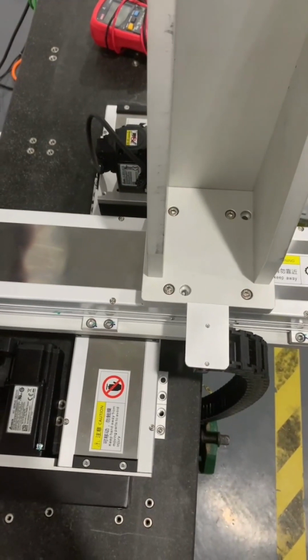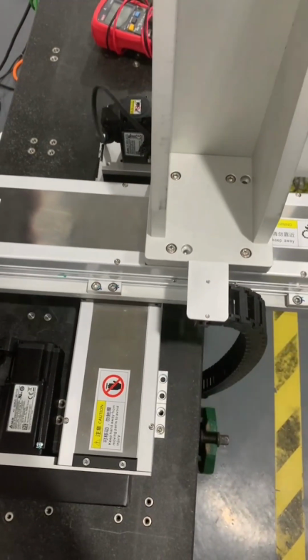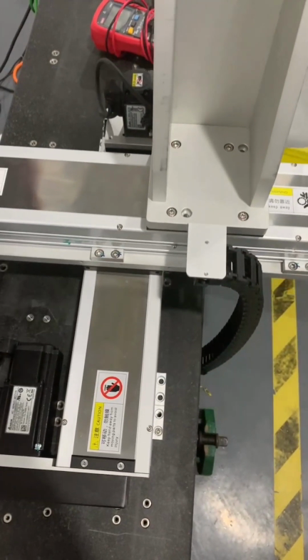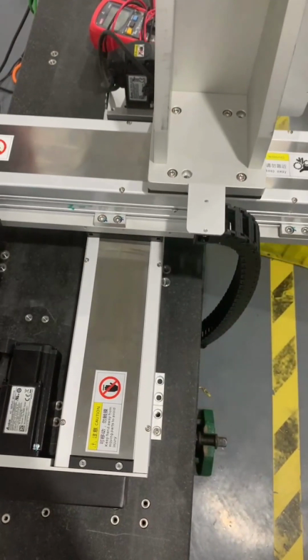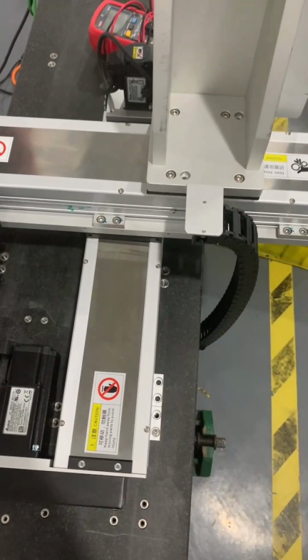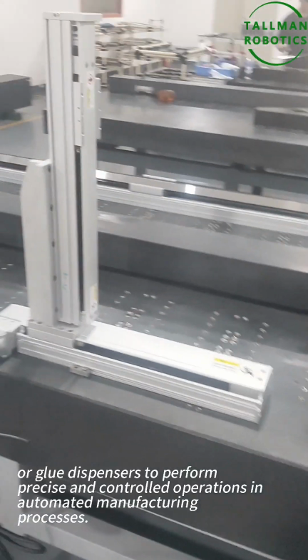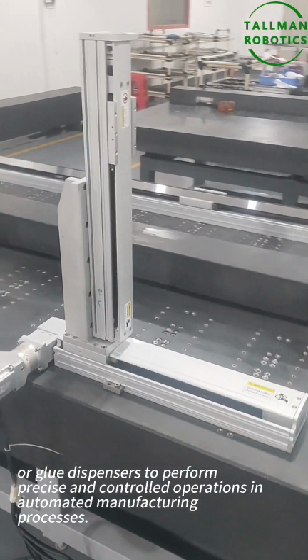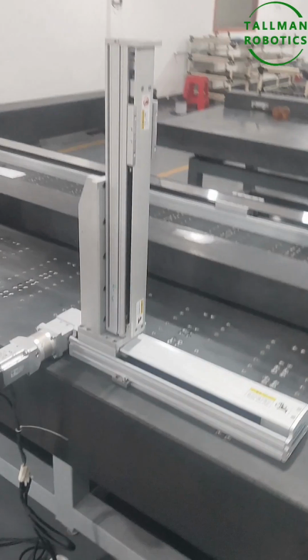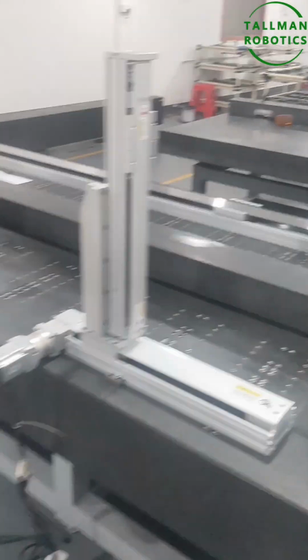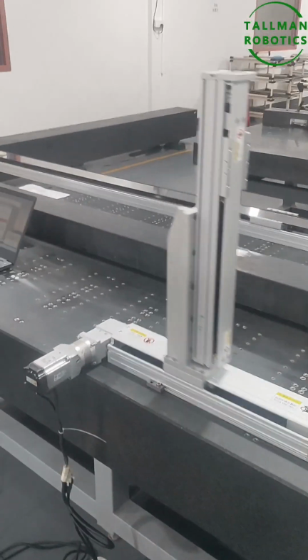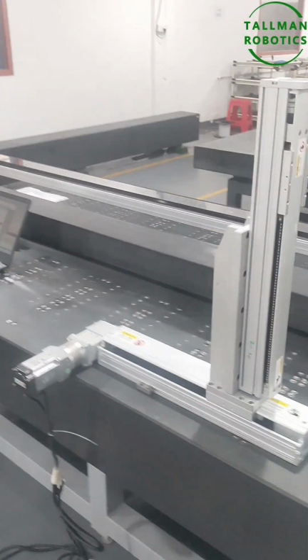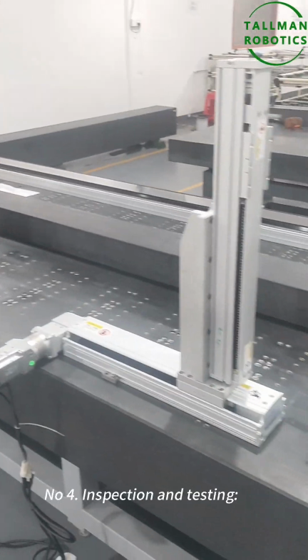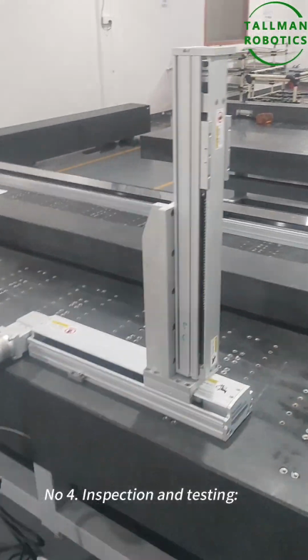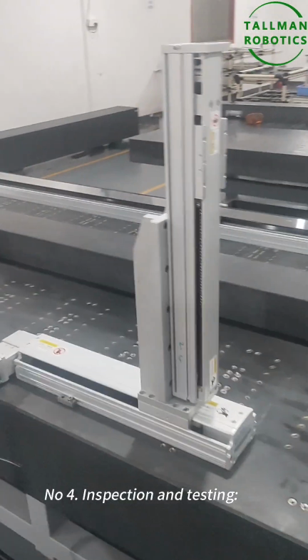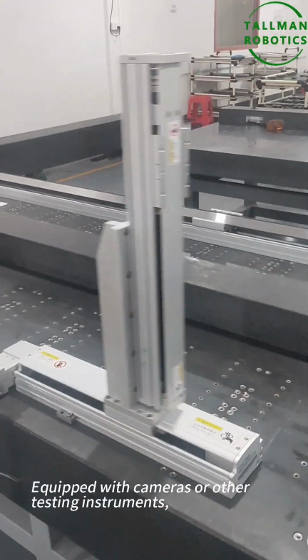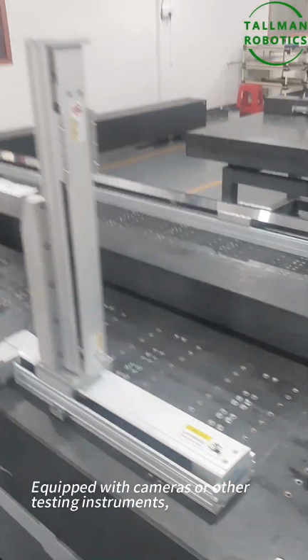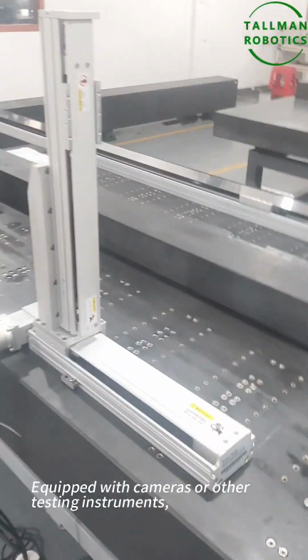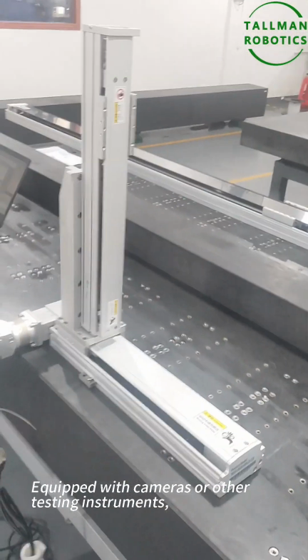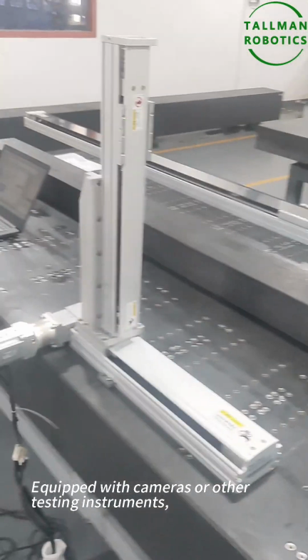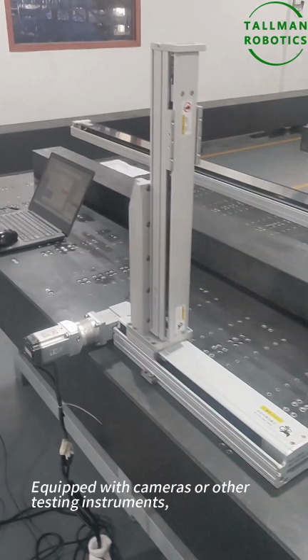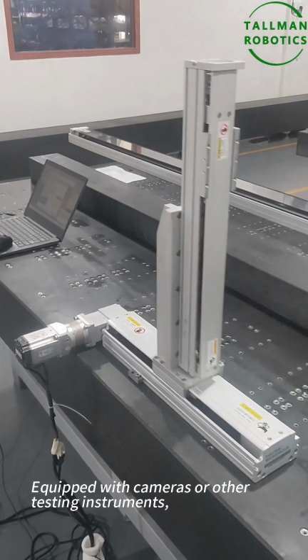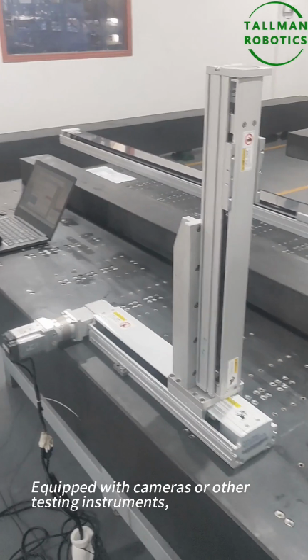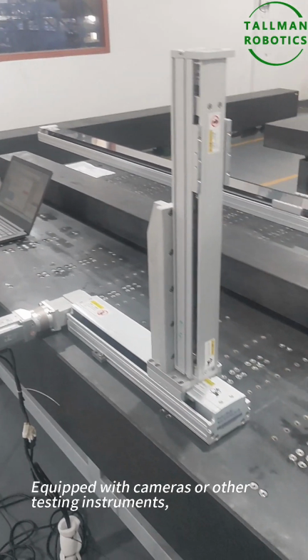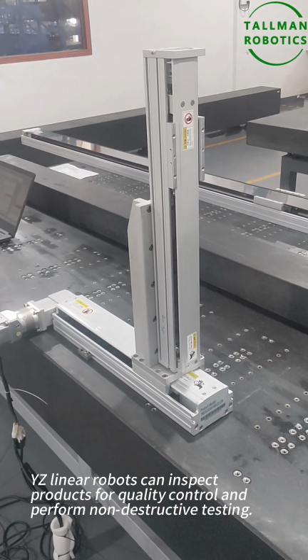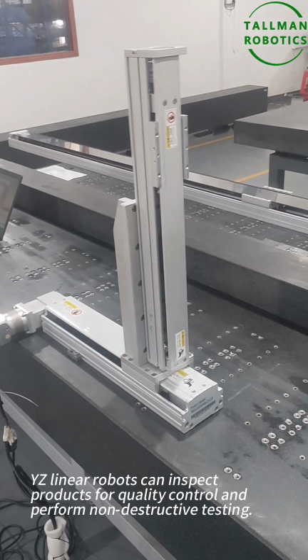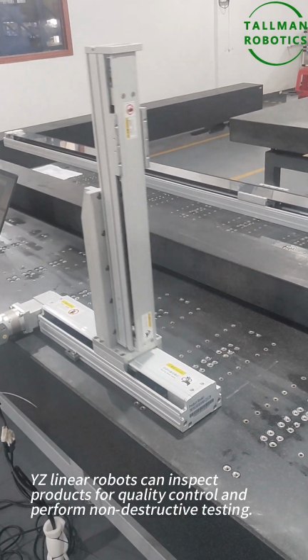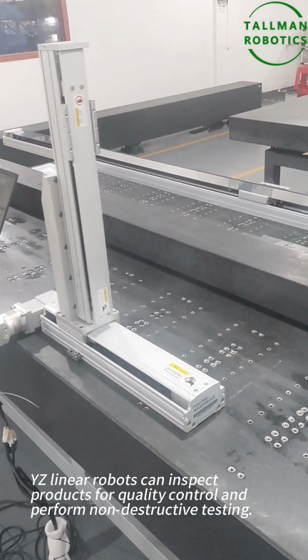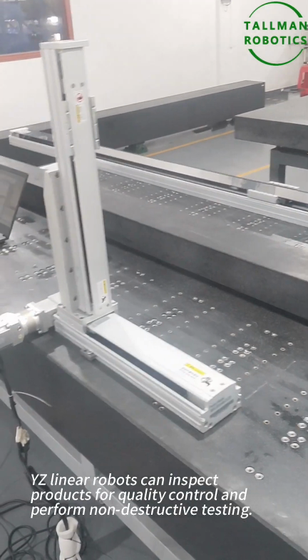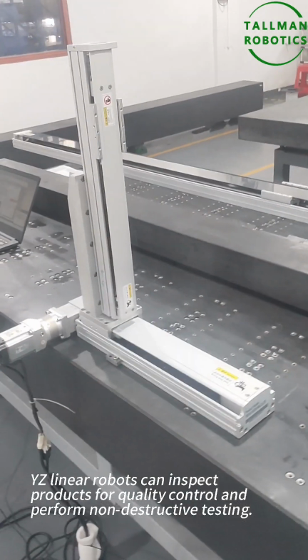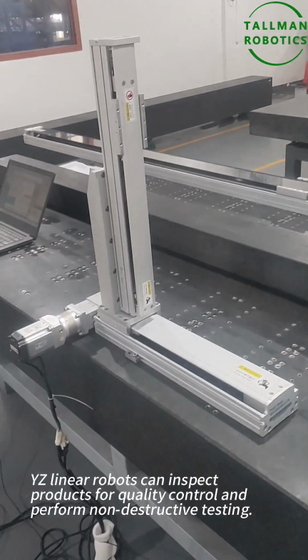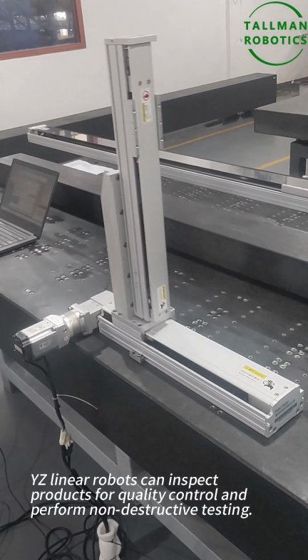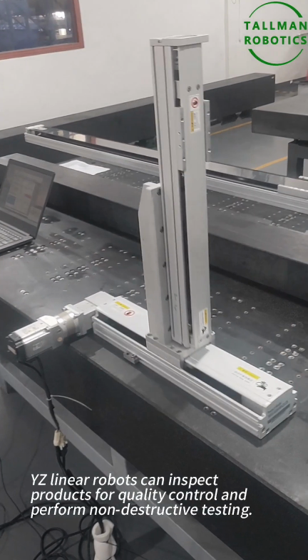Number five: research and laboratory work. In laboratories, YZ-Linear robots can be utilized for various tasks, such as specimen handling, test tube transfer, or accurate pipetting.